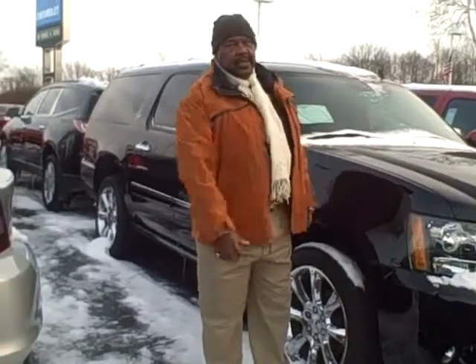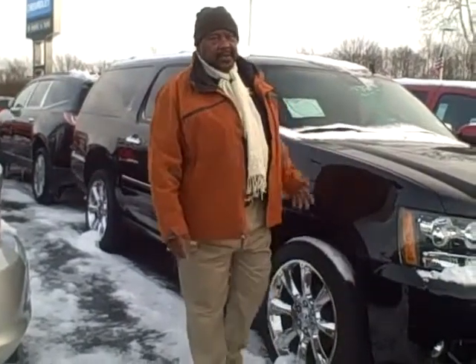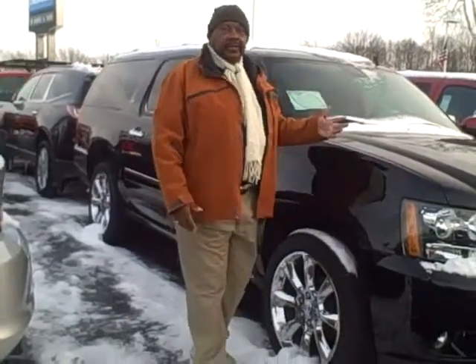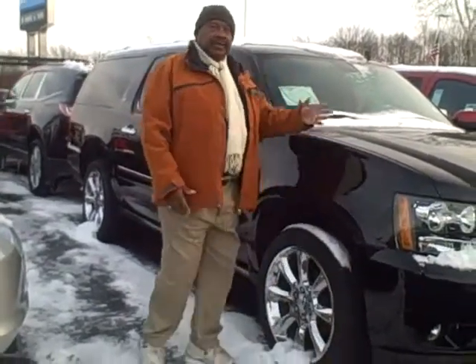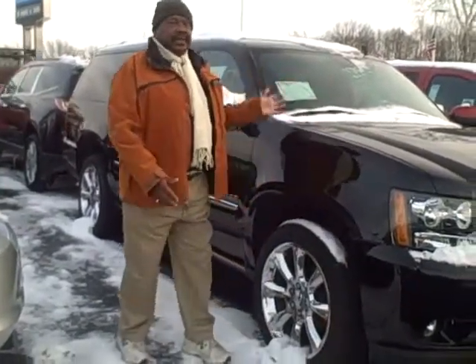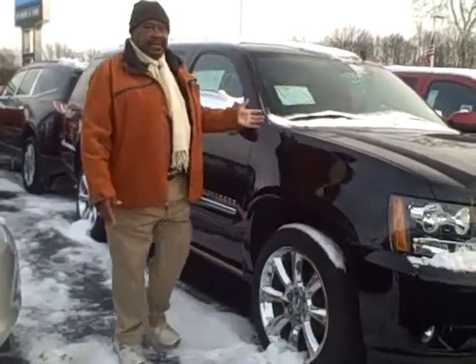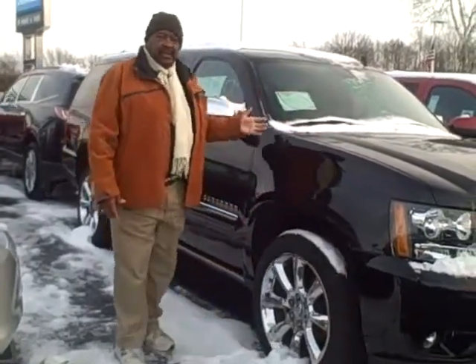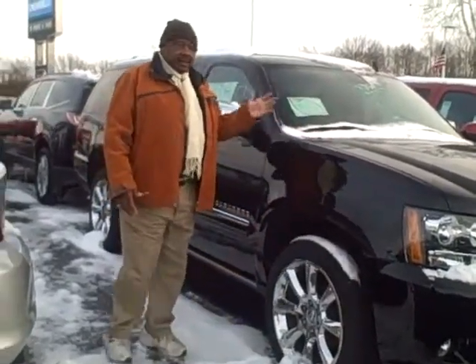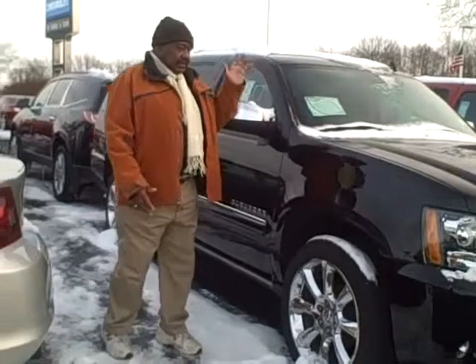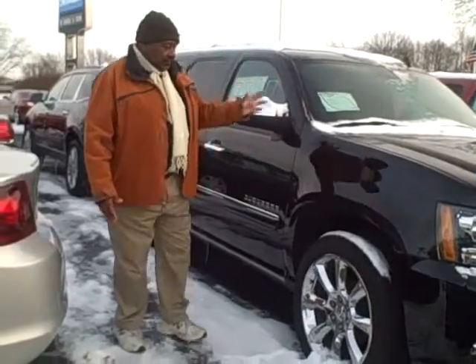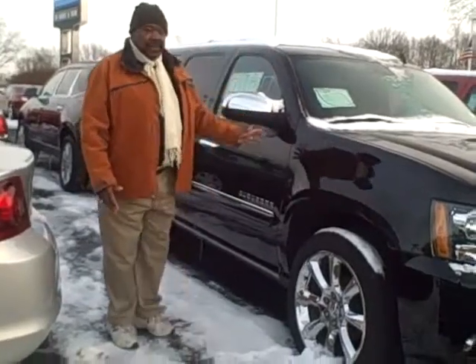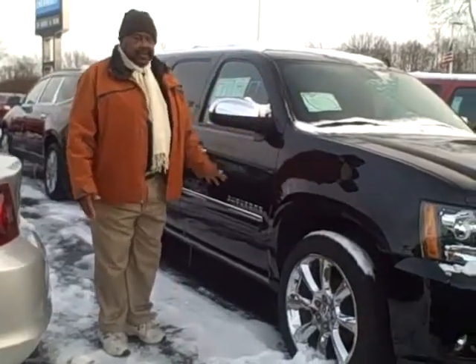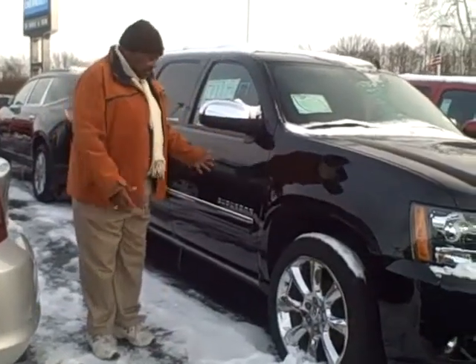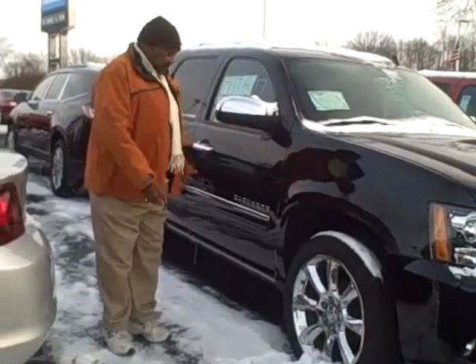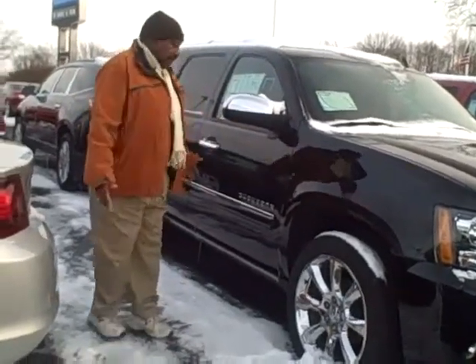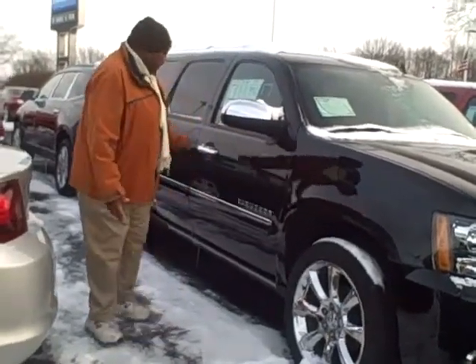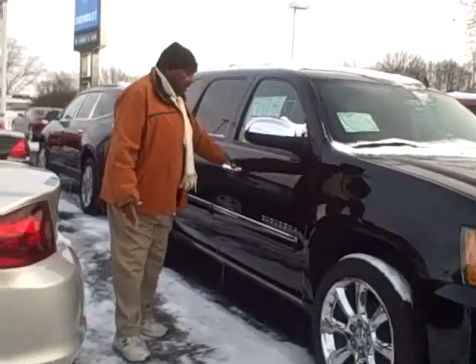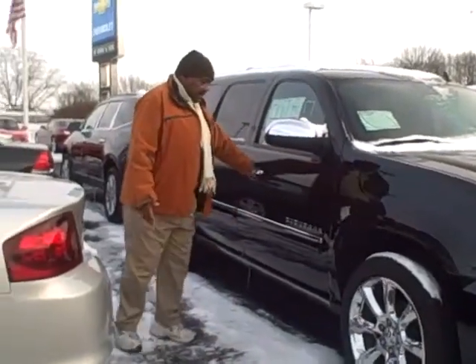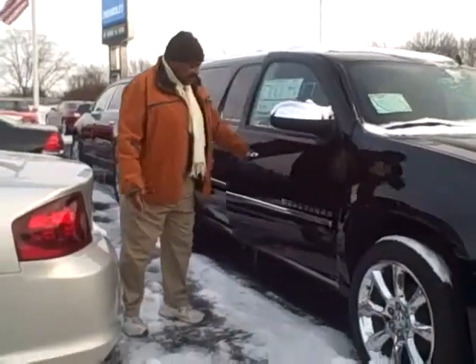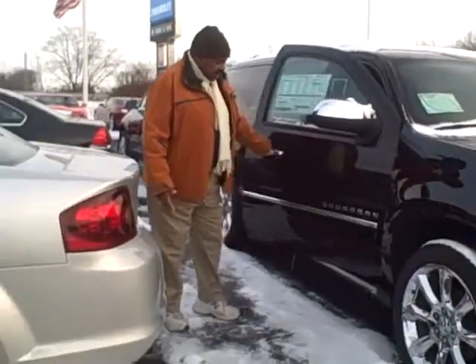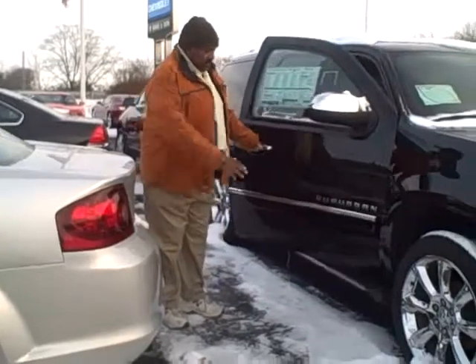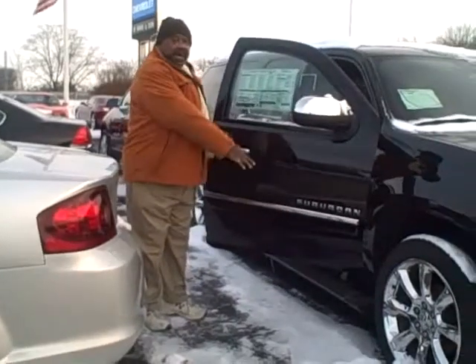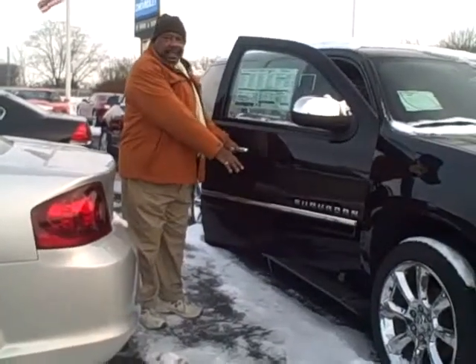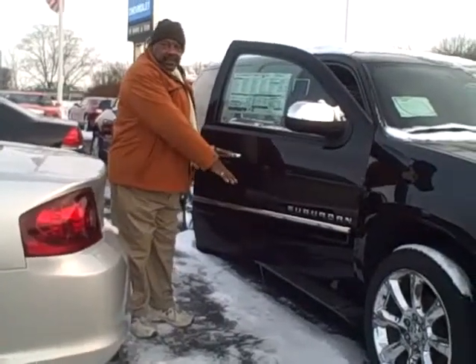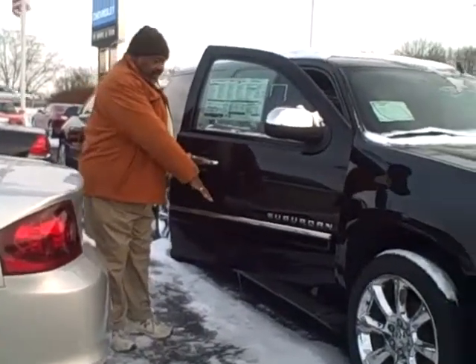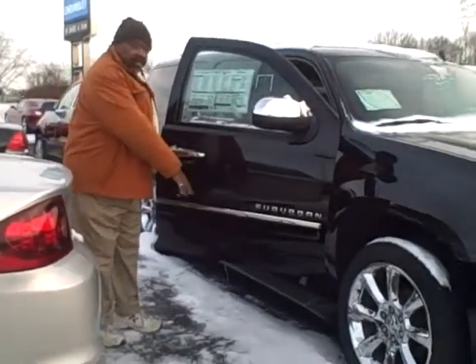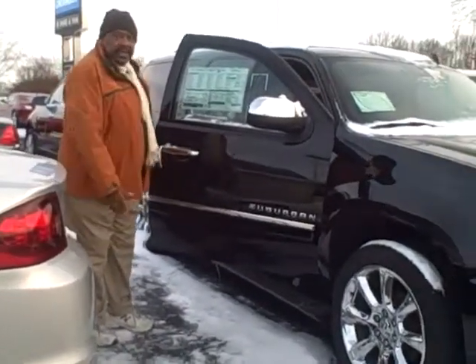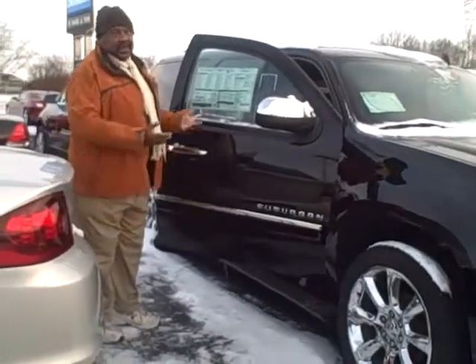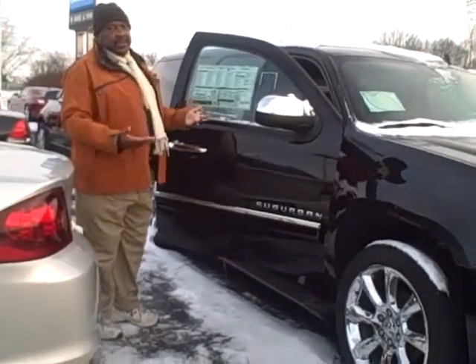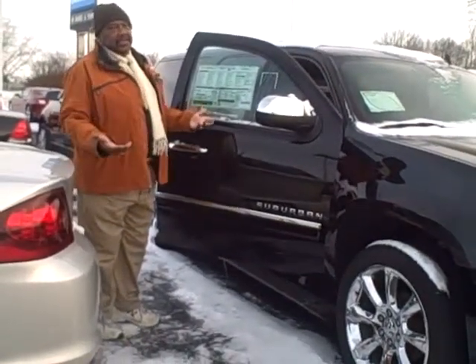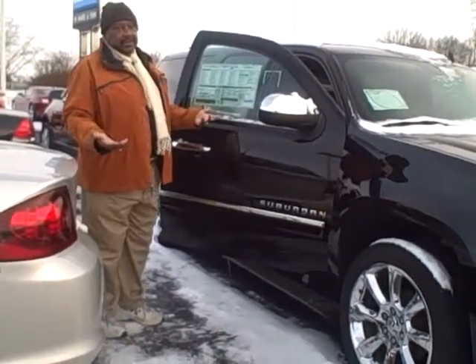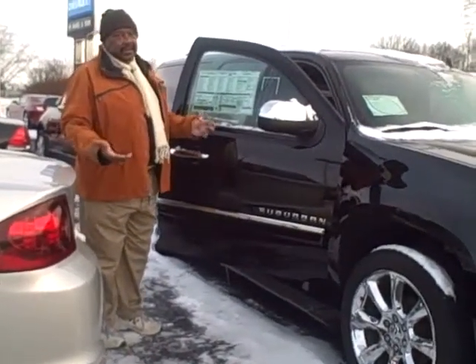If you want leather, DVD, four-wheel drive, total comfort — and look, your side steps come down for easy entry, easy access.